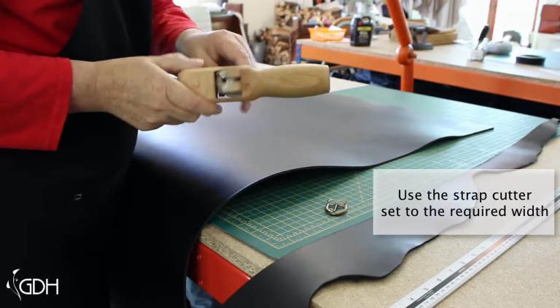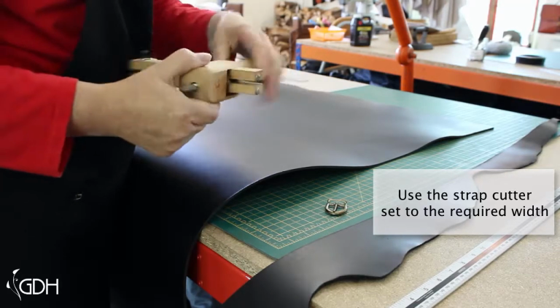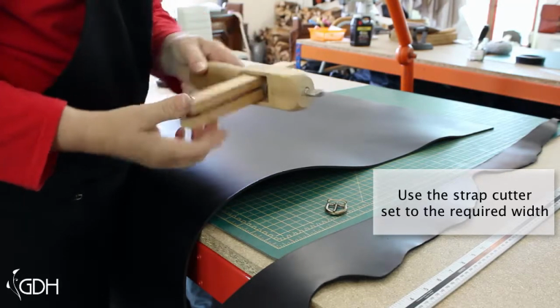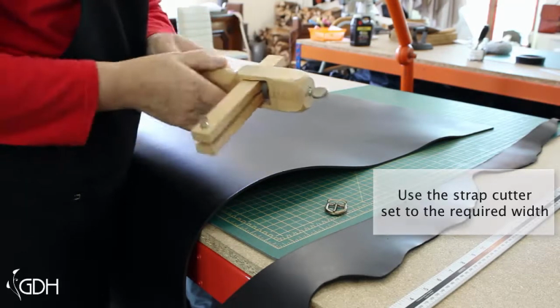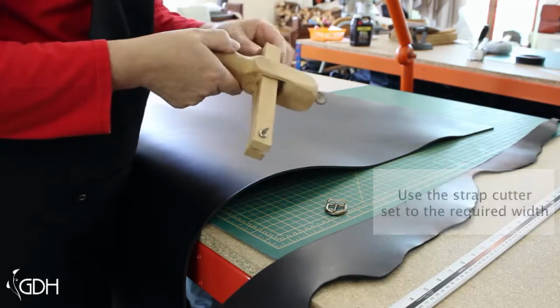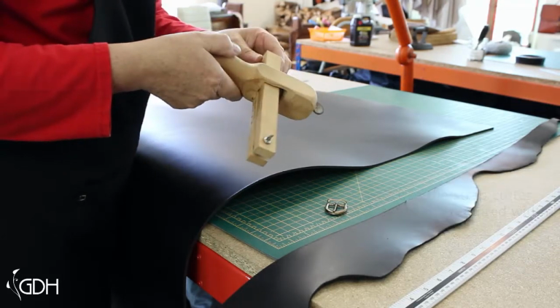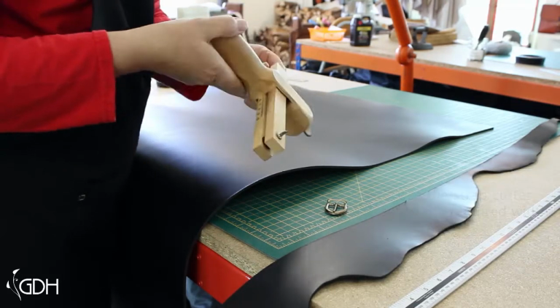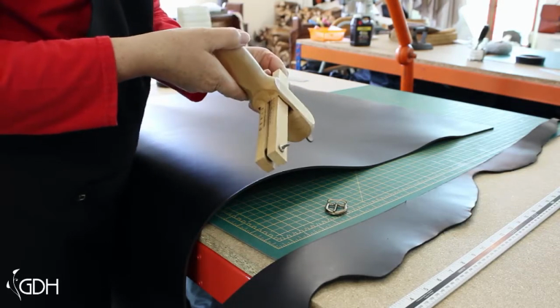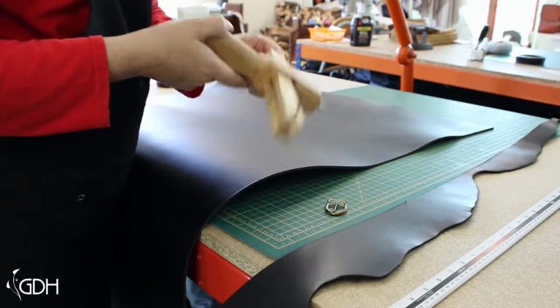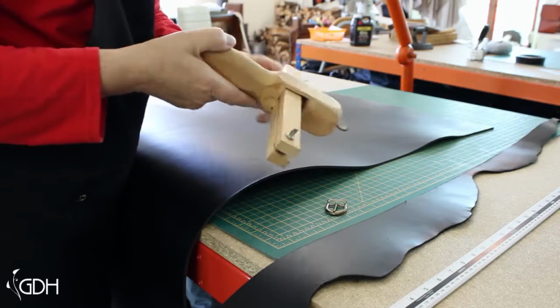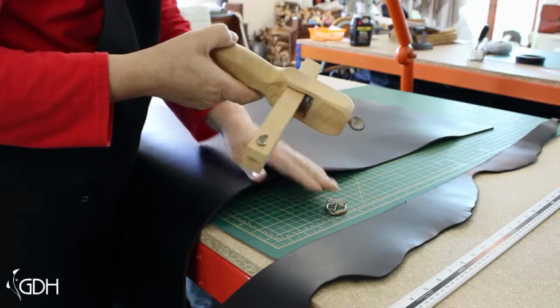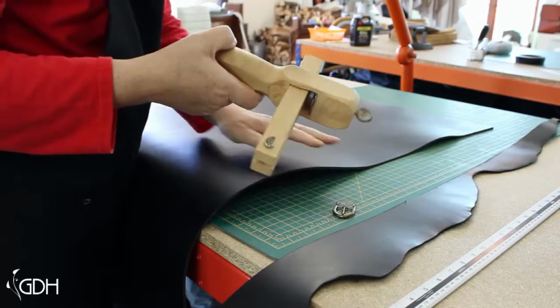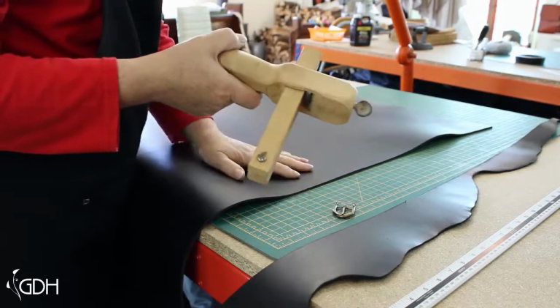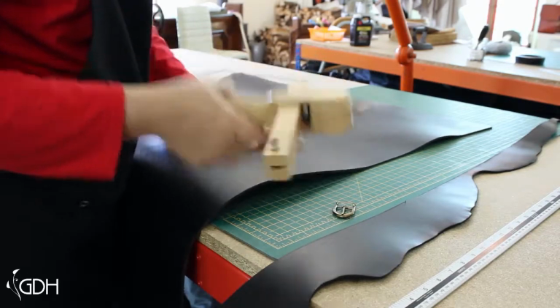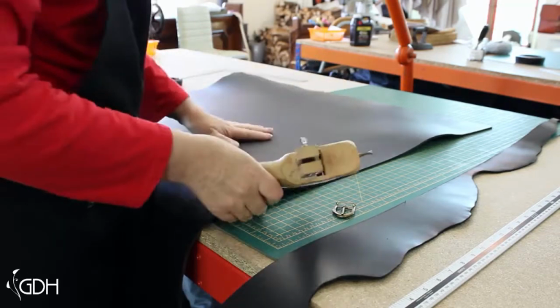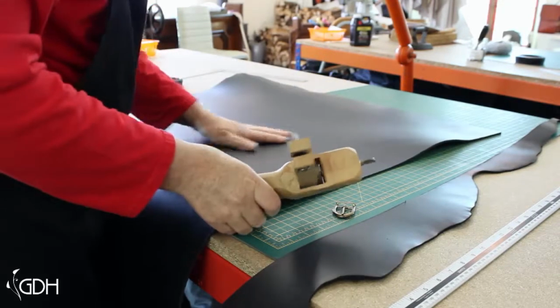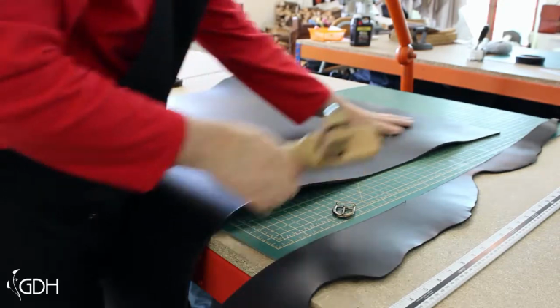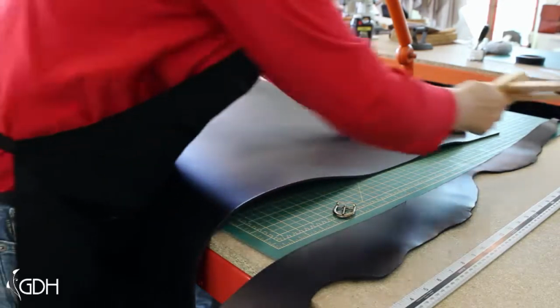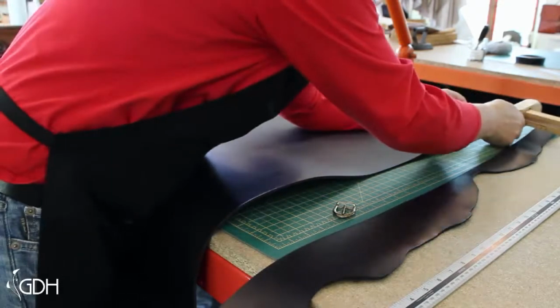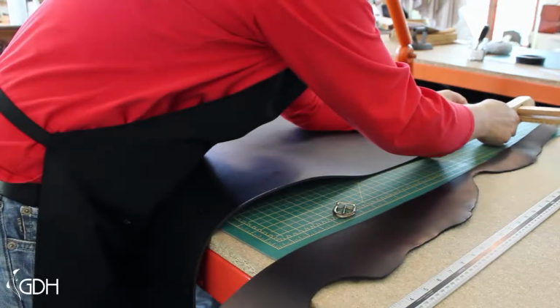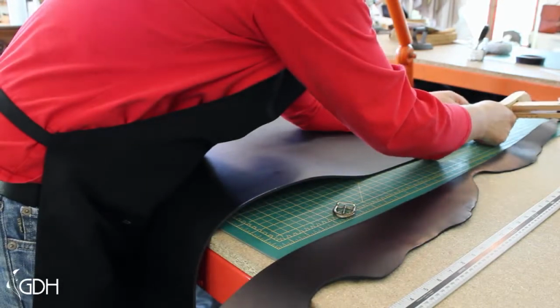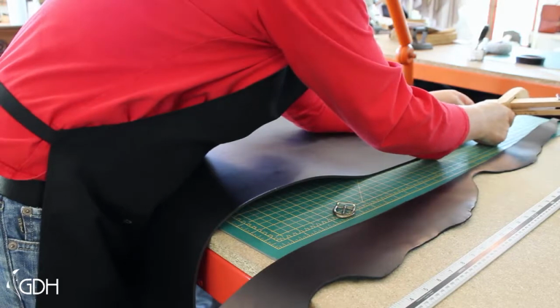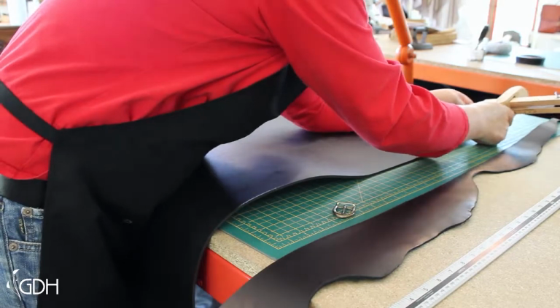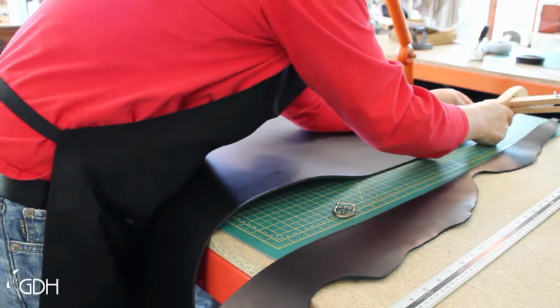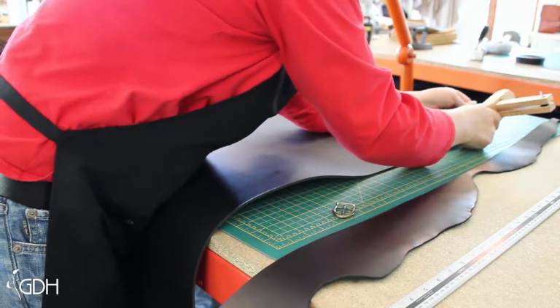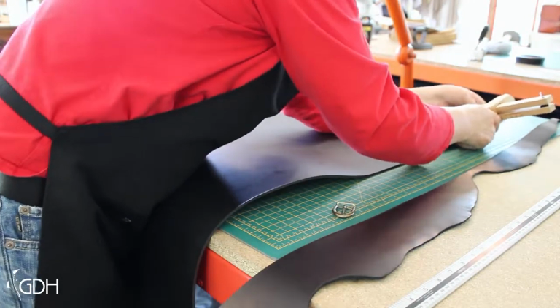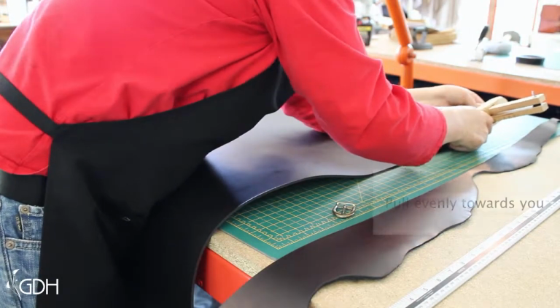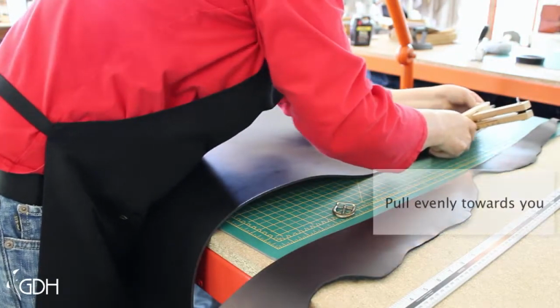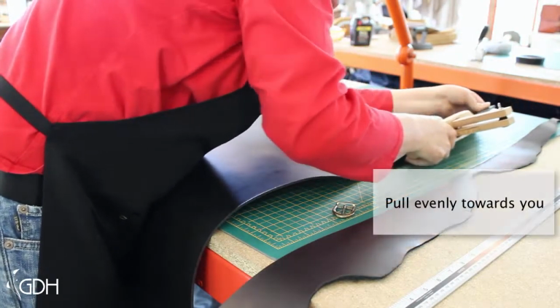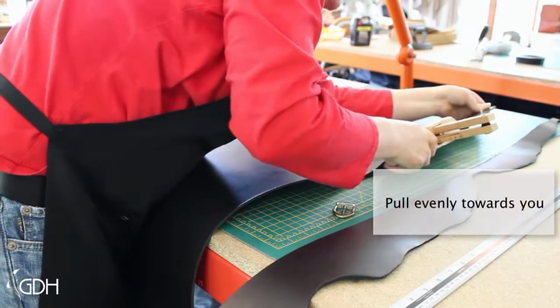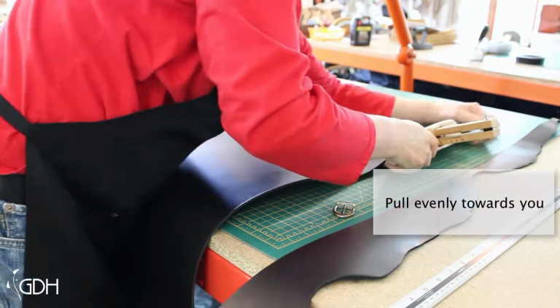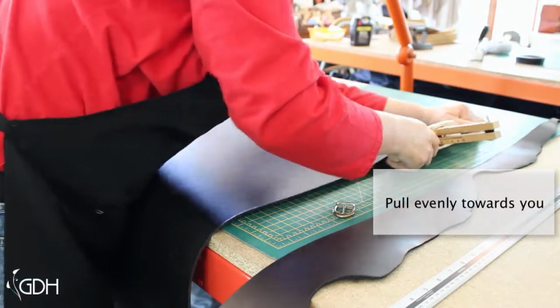These come with directions on how to use them. They're nice and safe, really good design, so I would recommend getting one. What we're going to do now is feed that through the strap cutter and run it down.